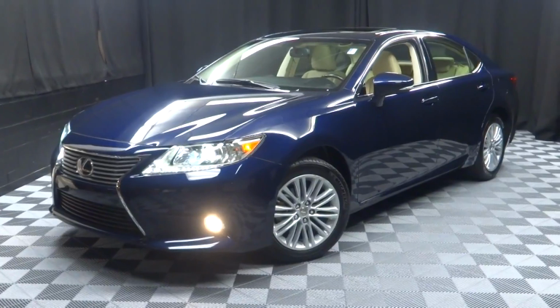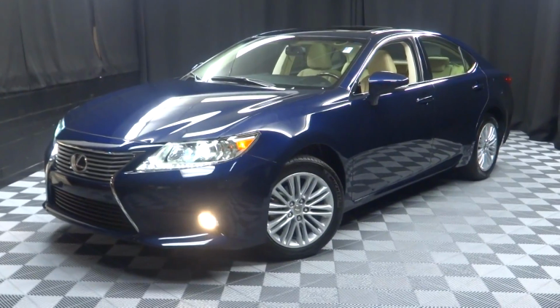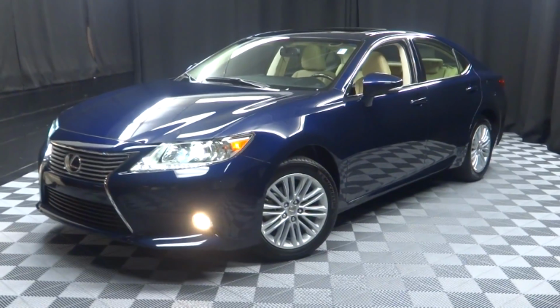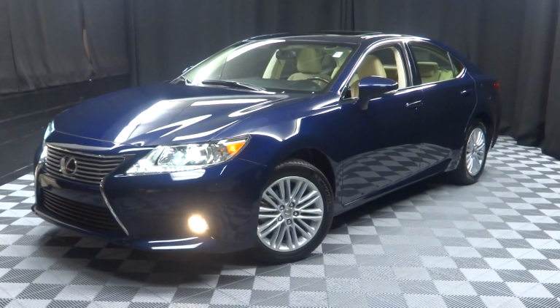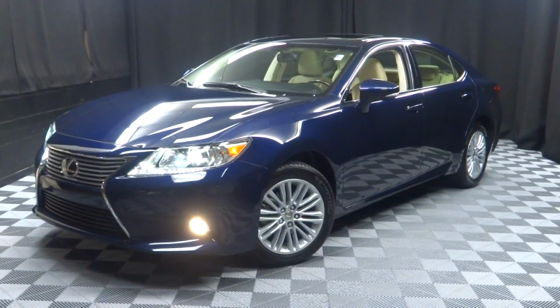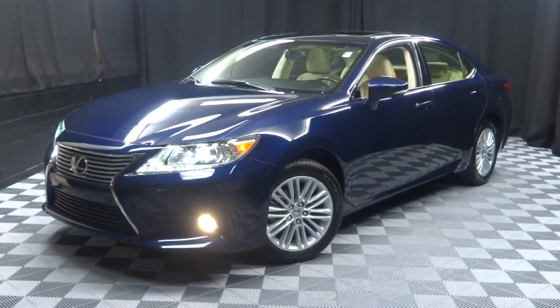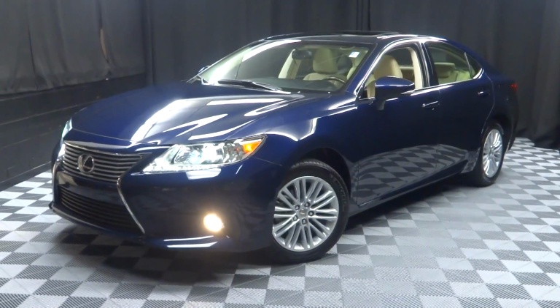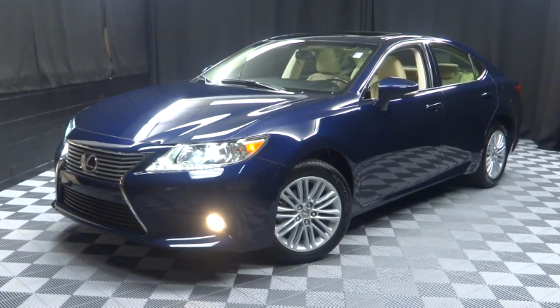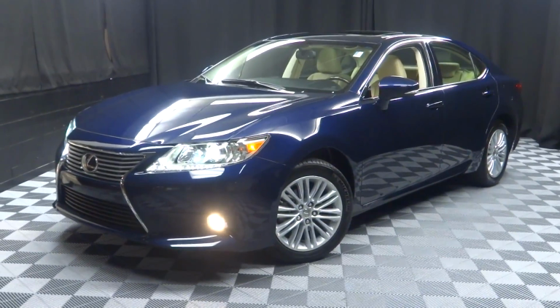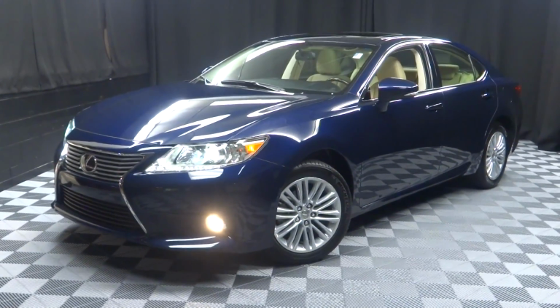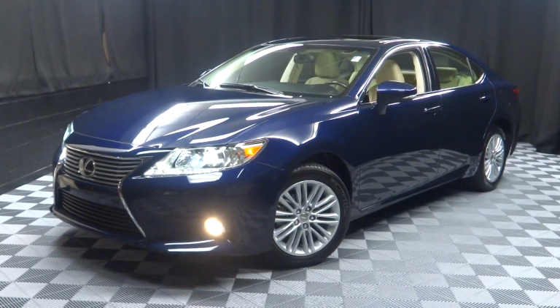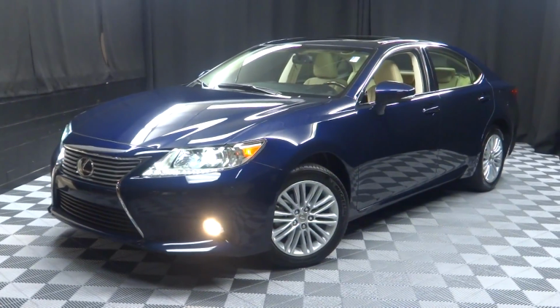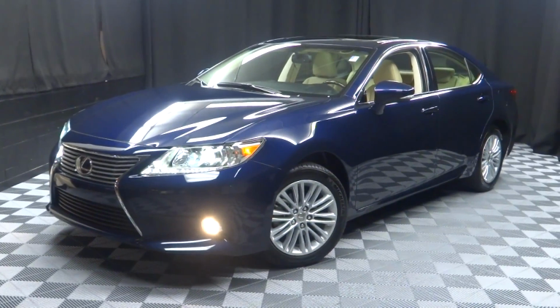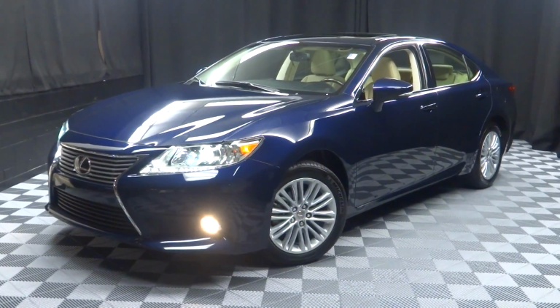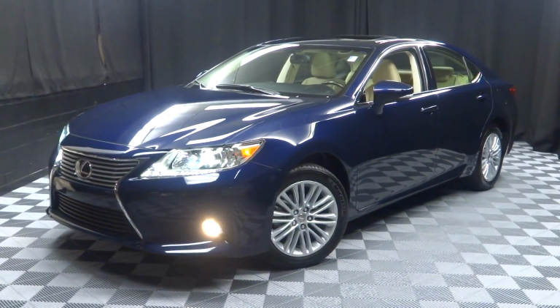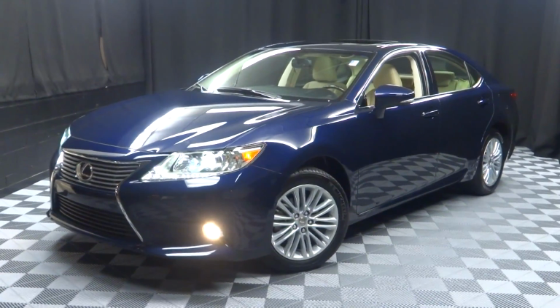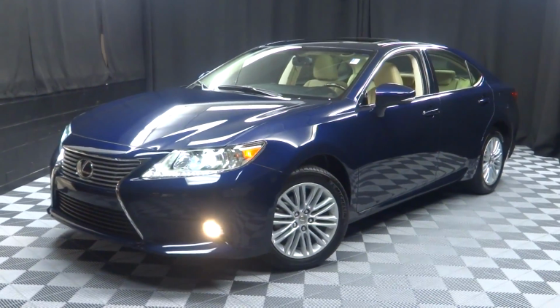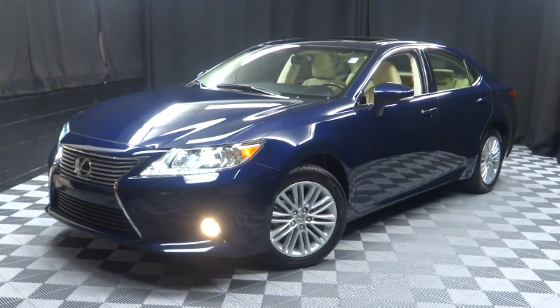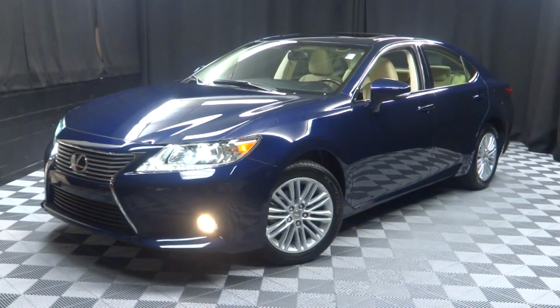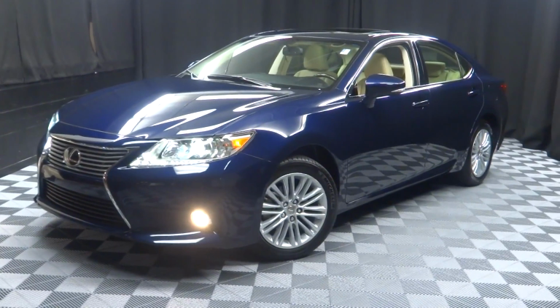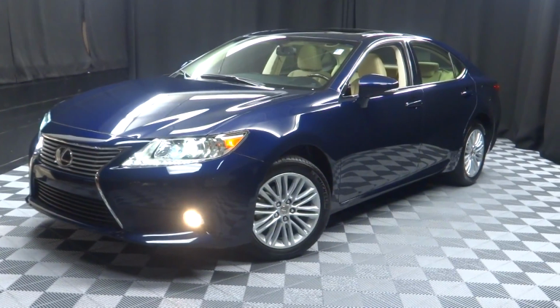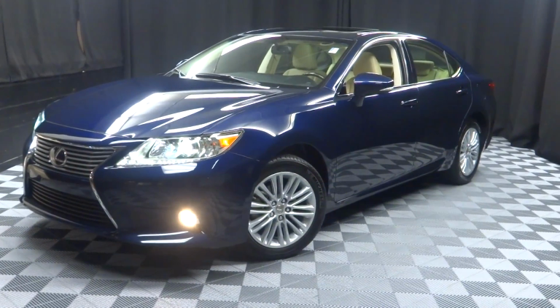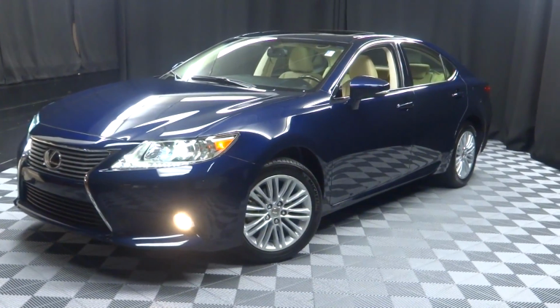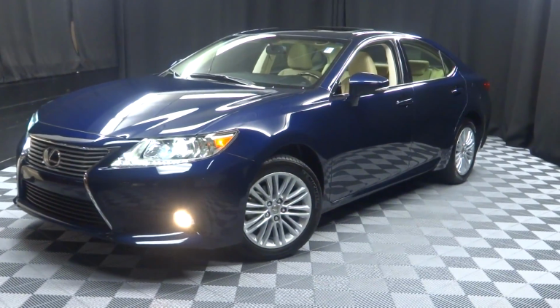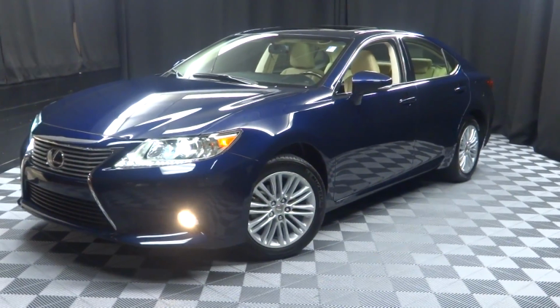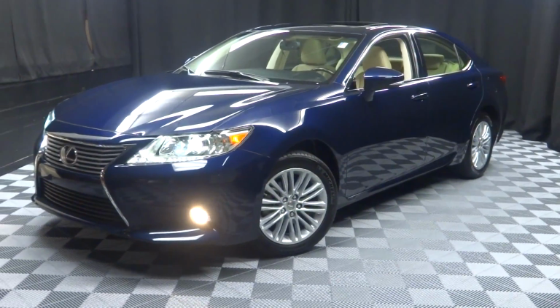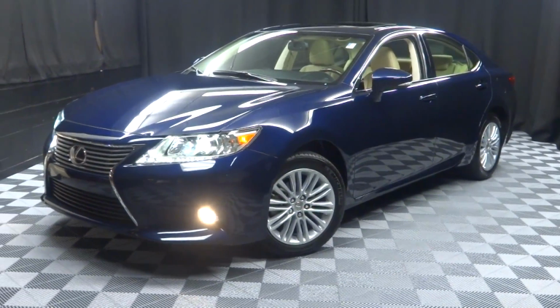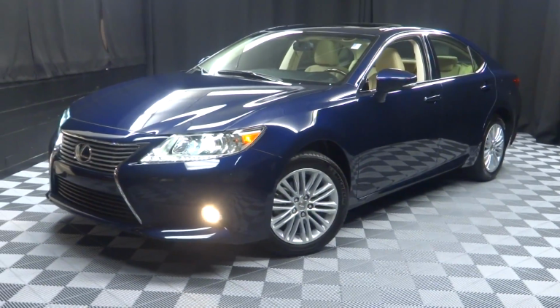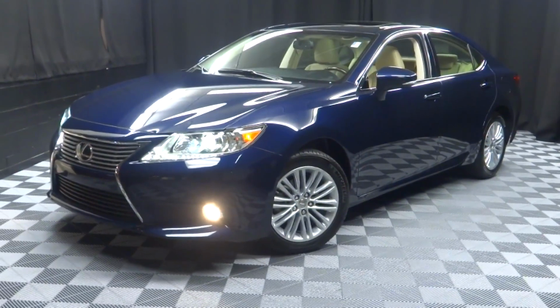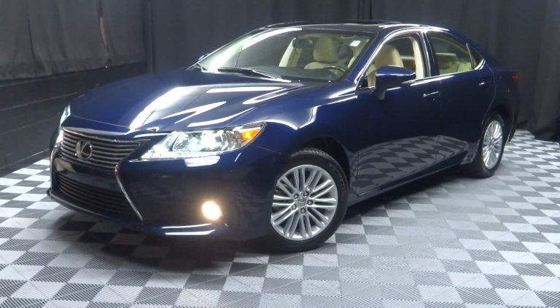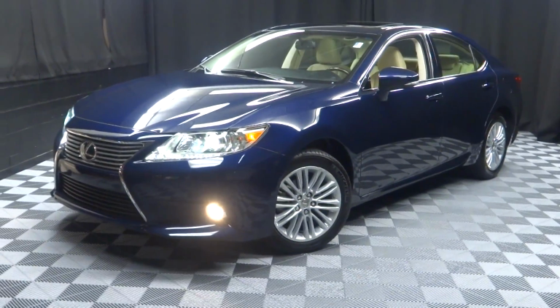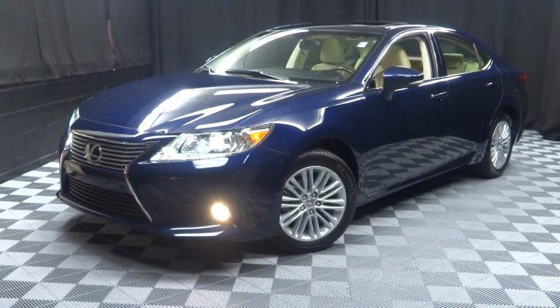When you come here to Lexus of Wilmington, you do your car shopping indoors to avoid the elements of the weather — stay warm, stay cool, stay dry. You can car shop inside at Lexus of Wilmington.